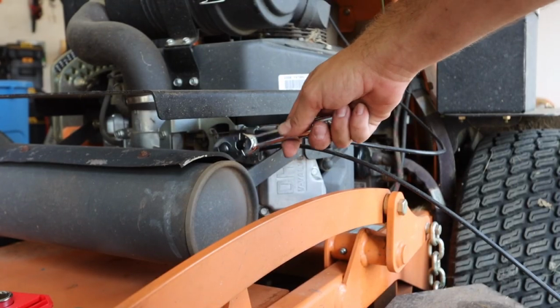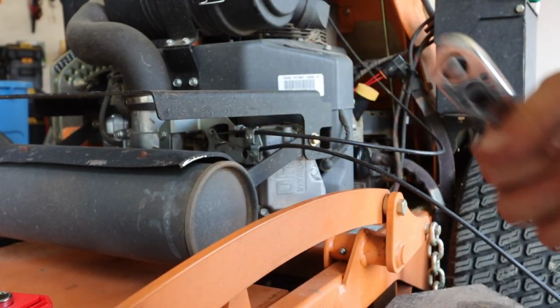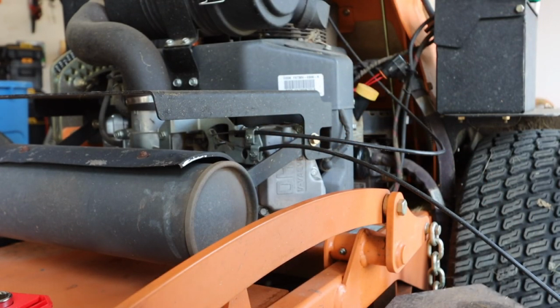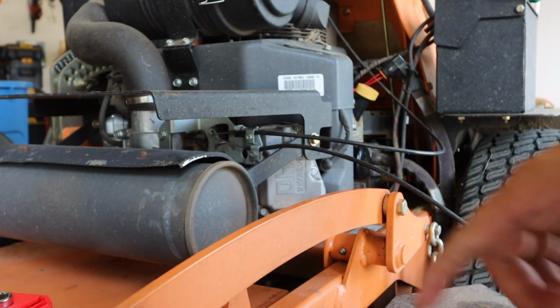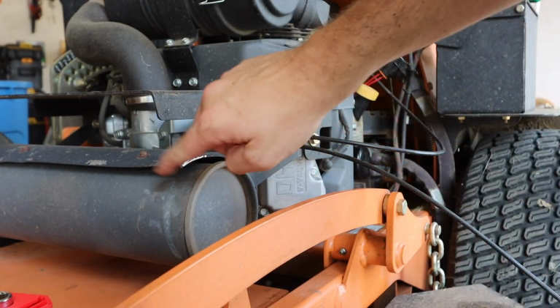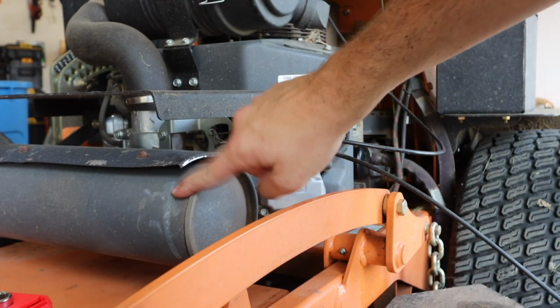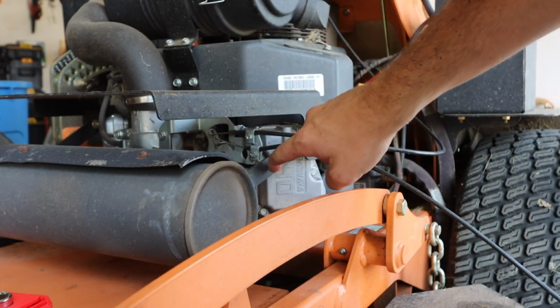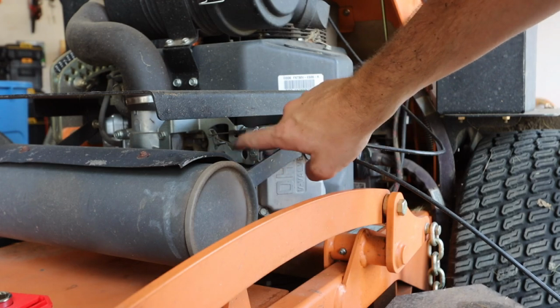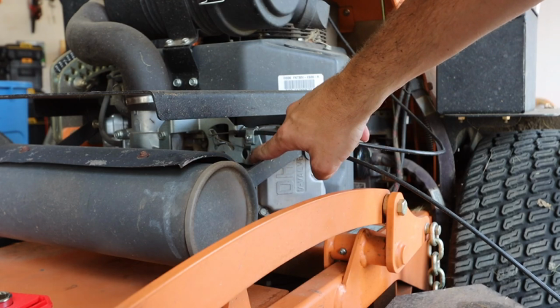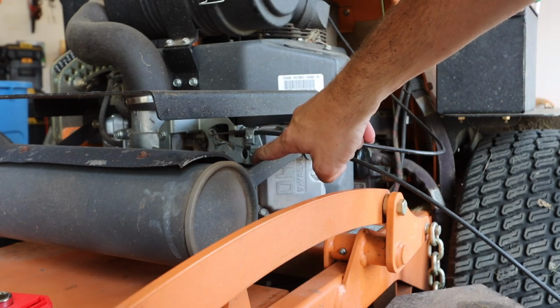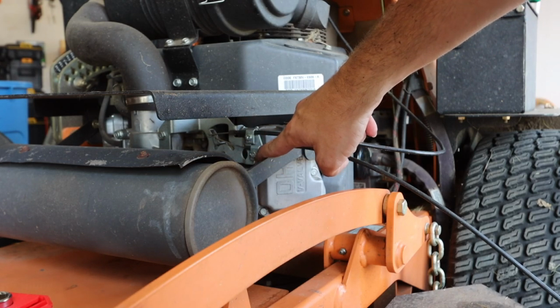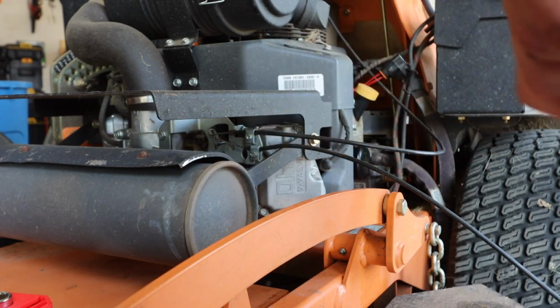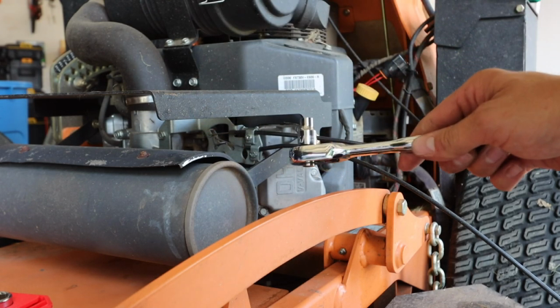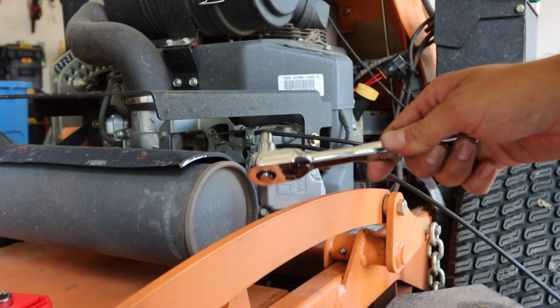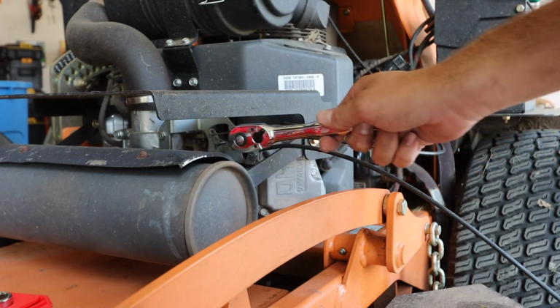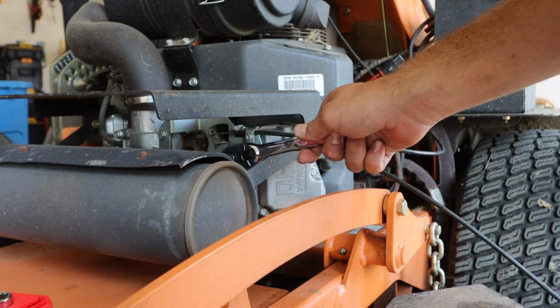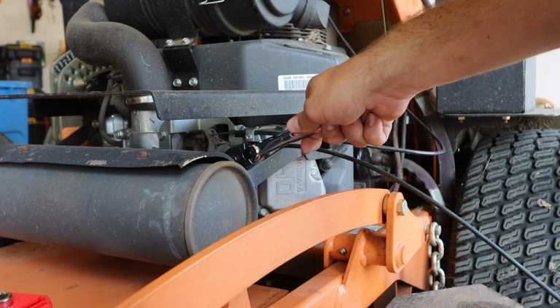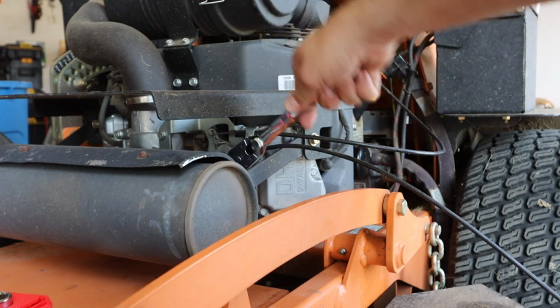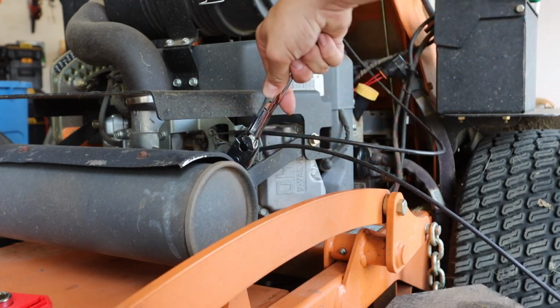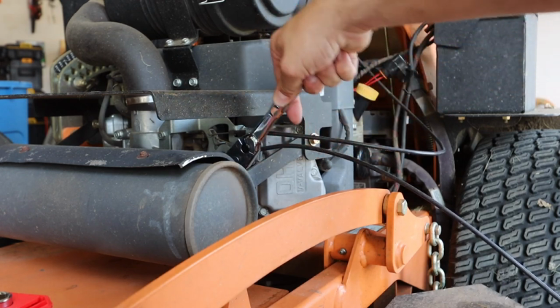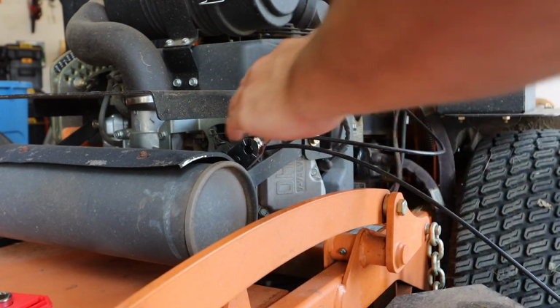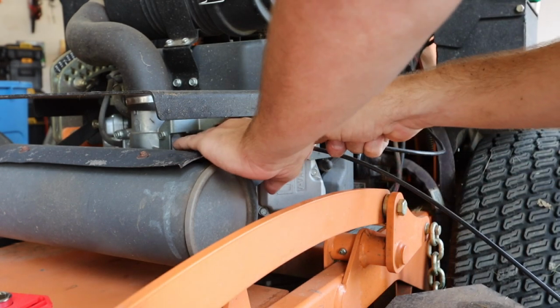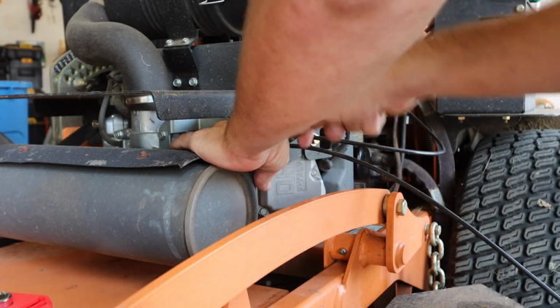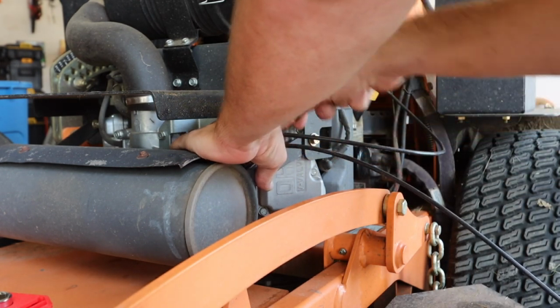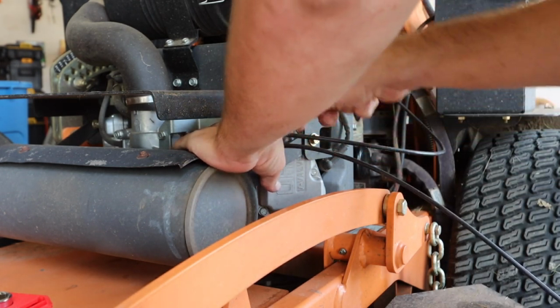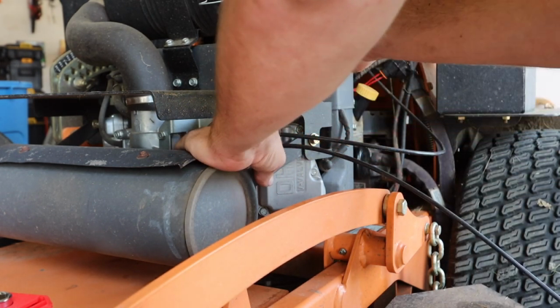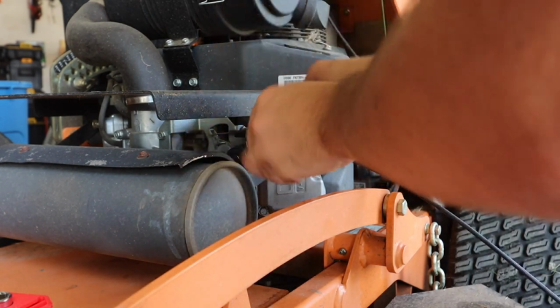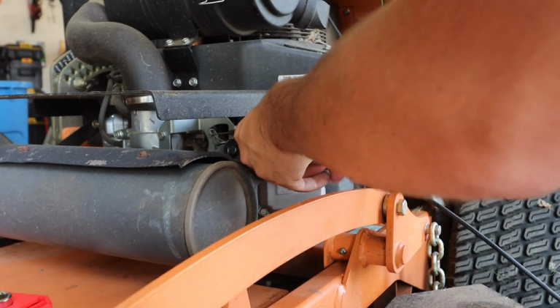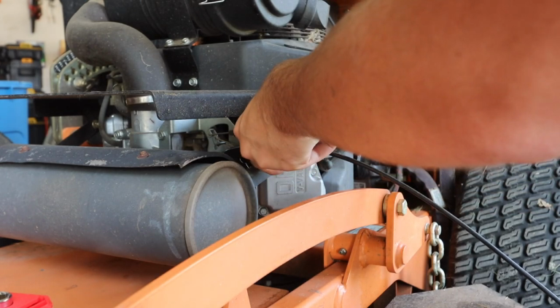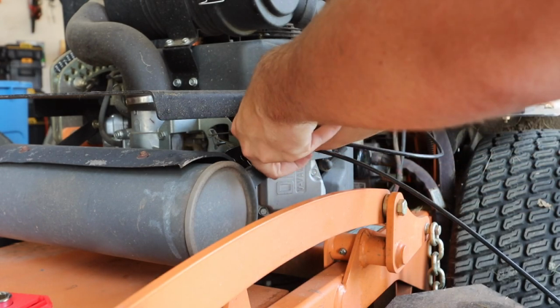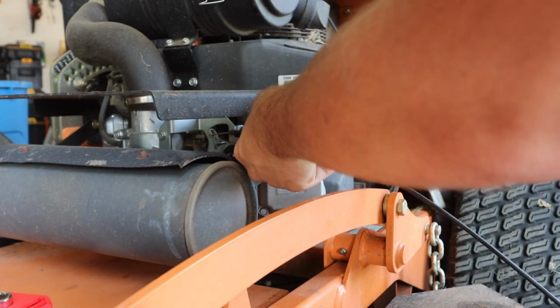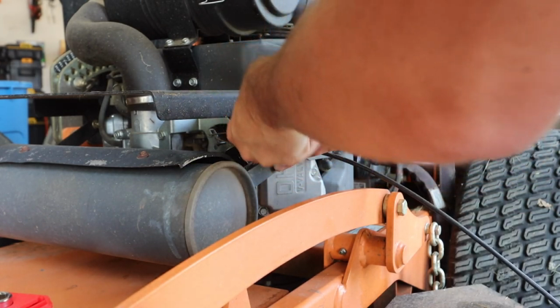So I totally lied to you guys — since this exhaust is here, I'm not using a Phillips or a flathead. I'm just gonna use this socket. It comes right off, loosens up. I'm not gonna take it off all the way — I just need to loosen it enough so I can get that cable through there.